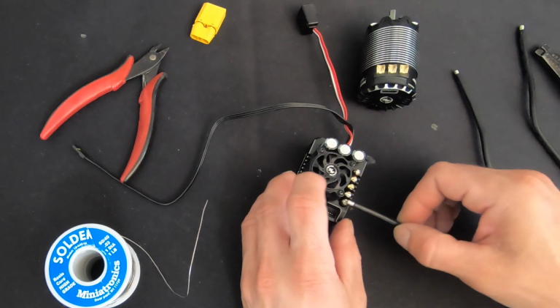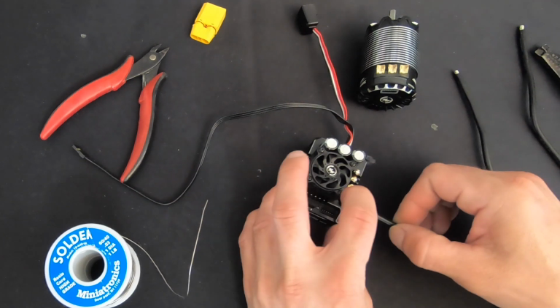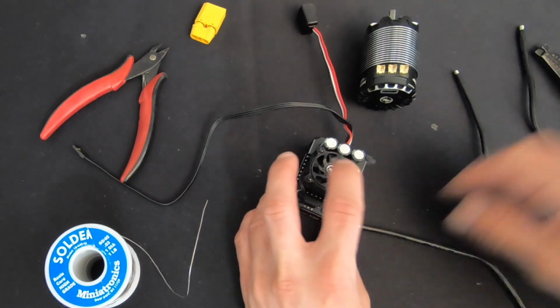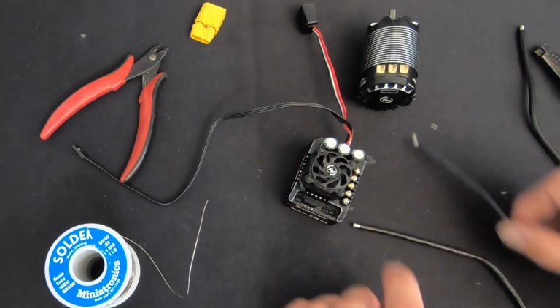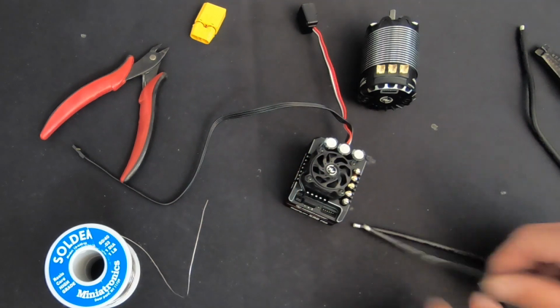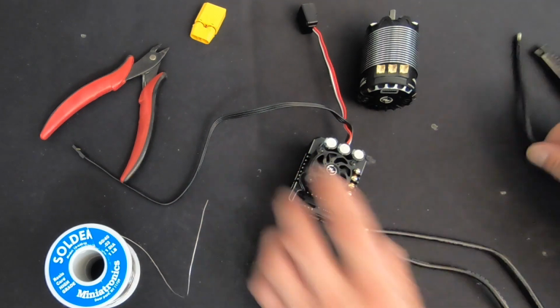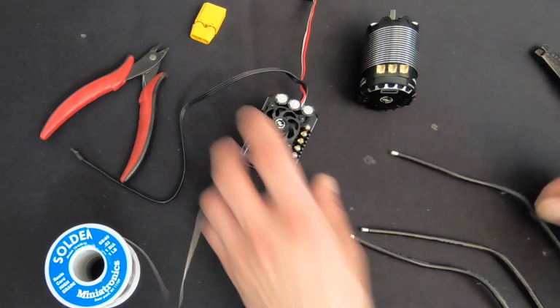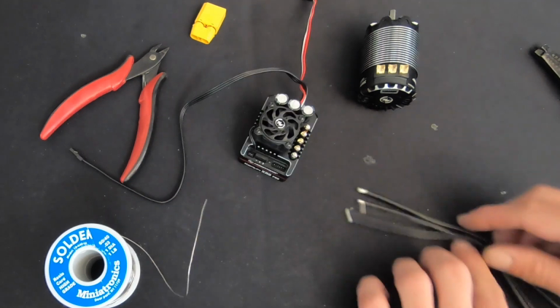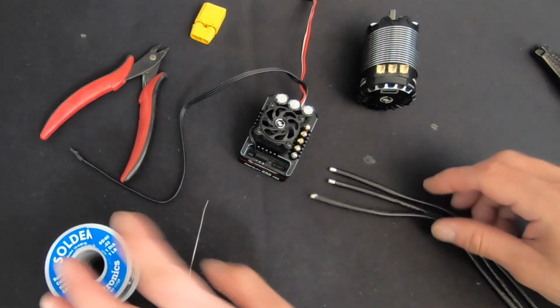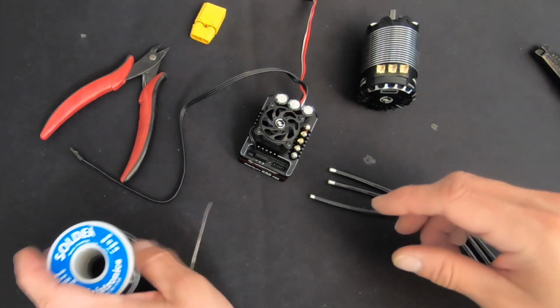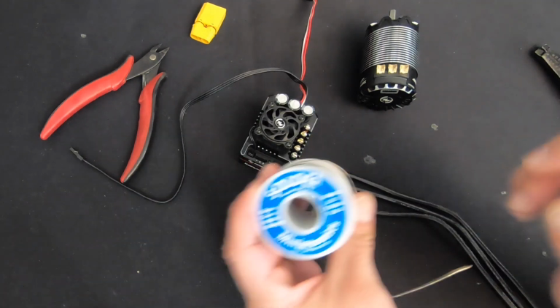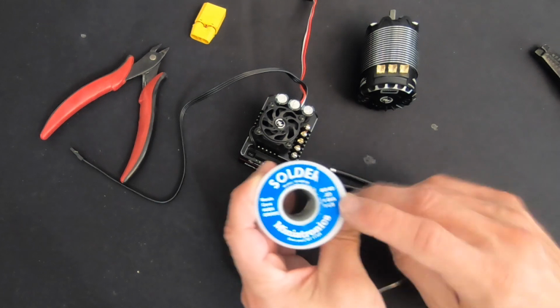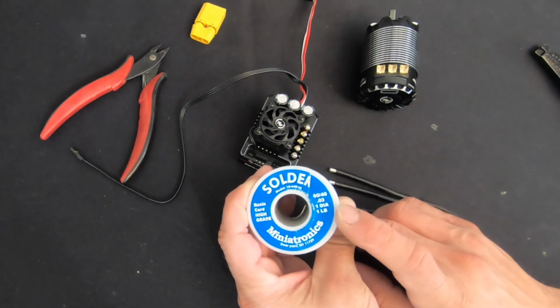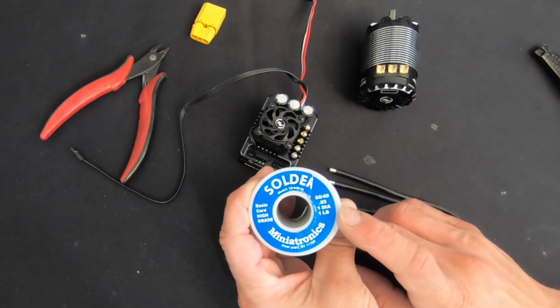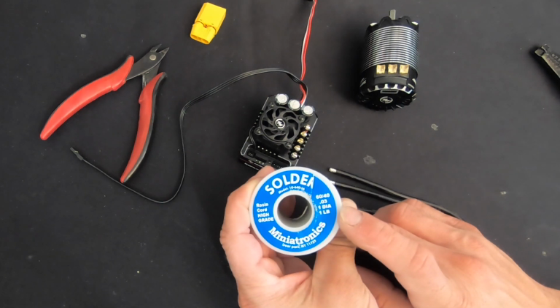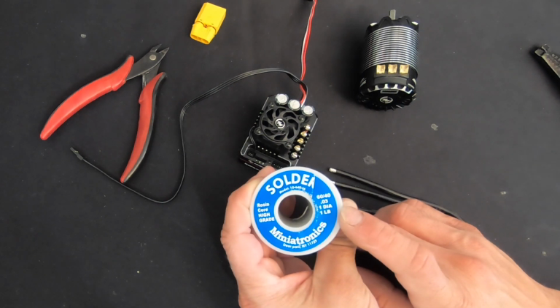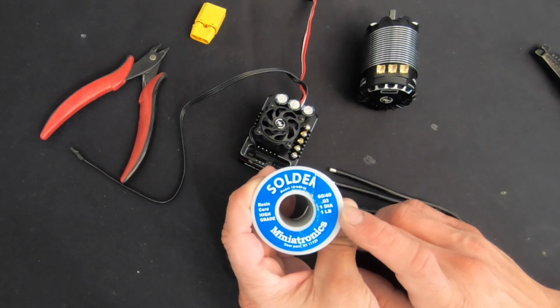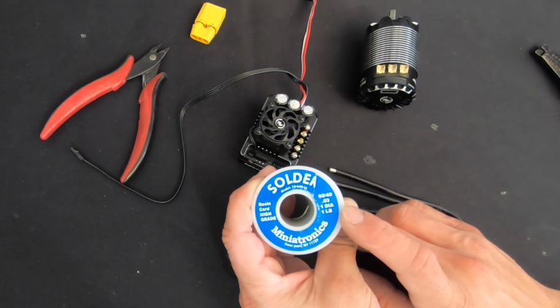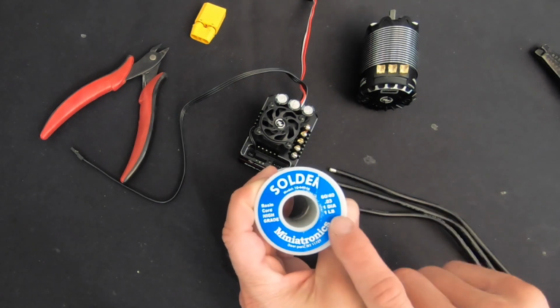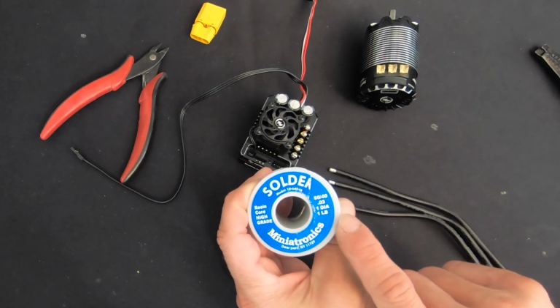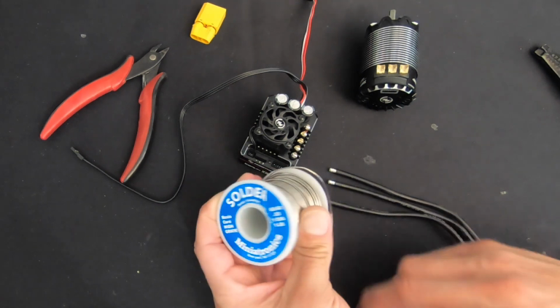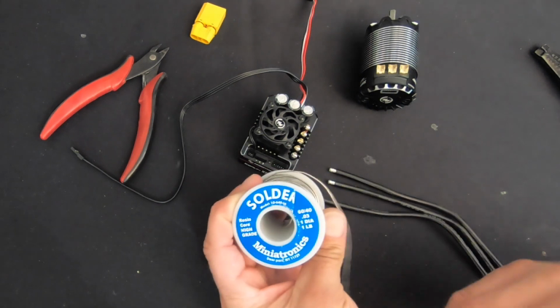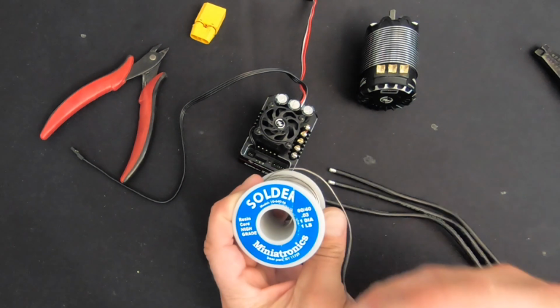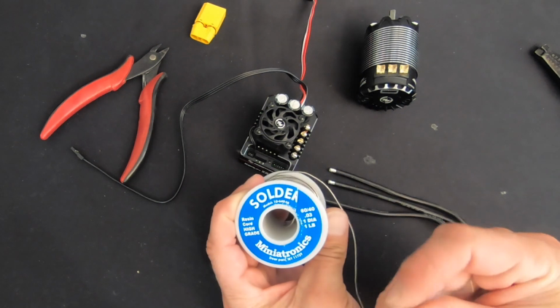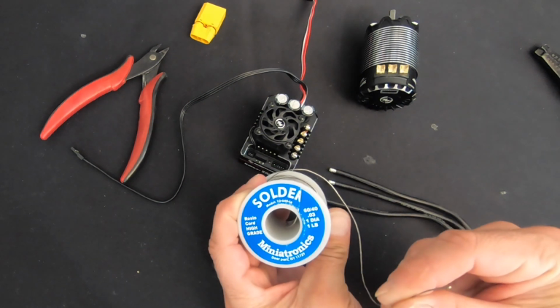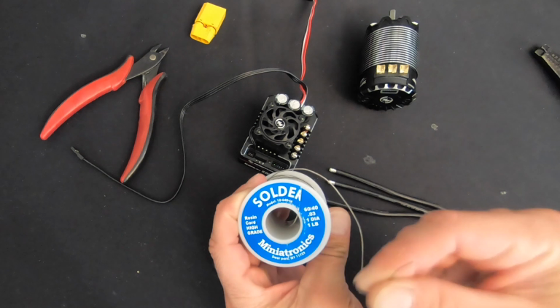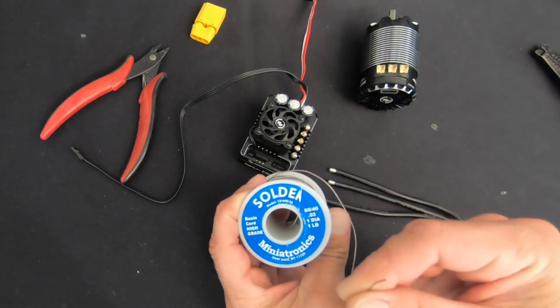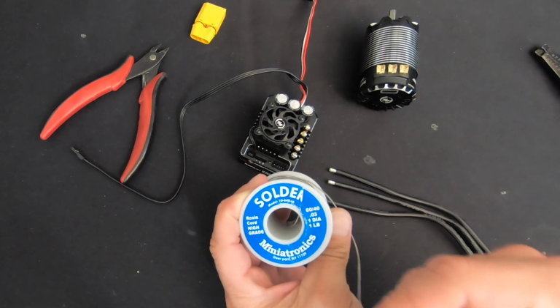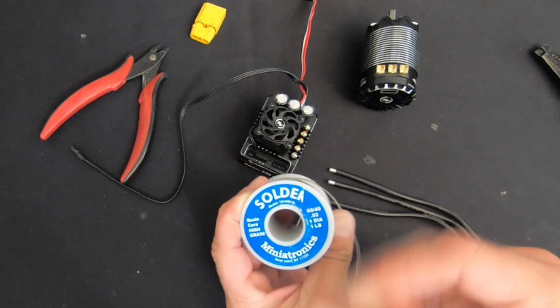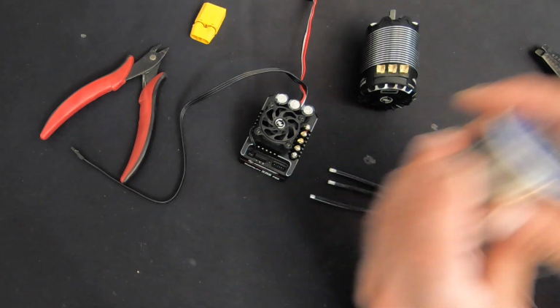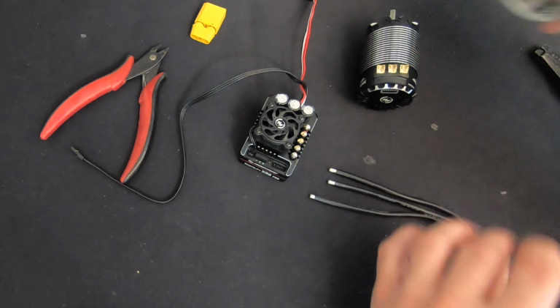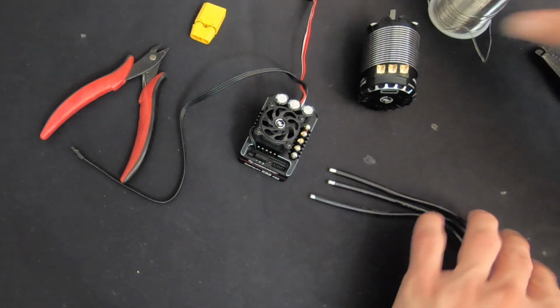For this setup I'm going to lay my motor wires off flat. I'm using good old-fashioned rosin core leaded solder — 60/40 lead-tin with a rosin core flux, not an acid flux. I'm going to retin these wires.